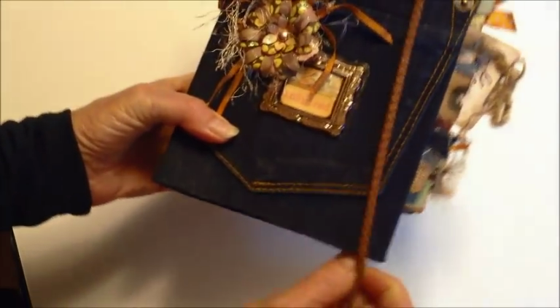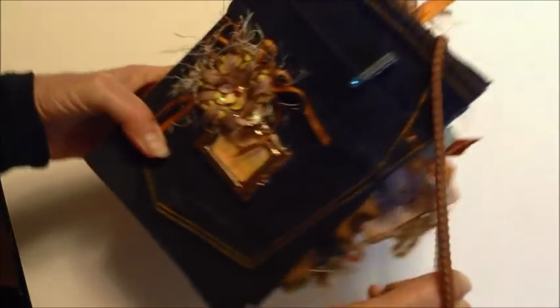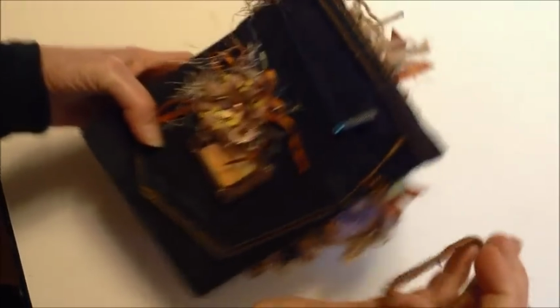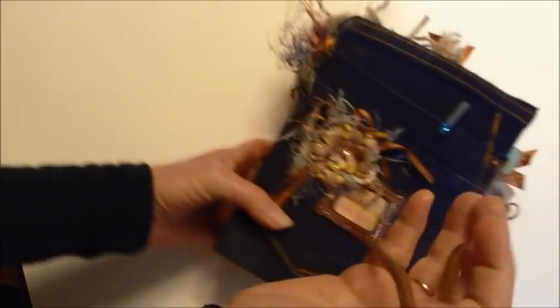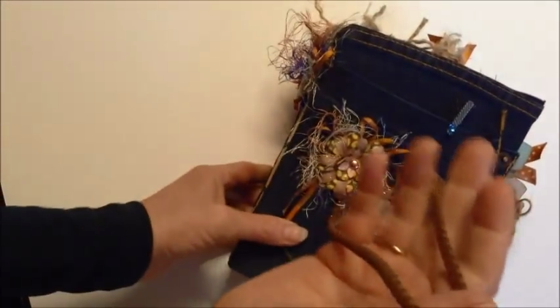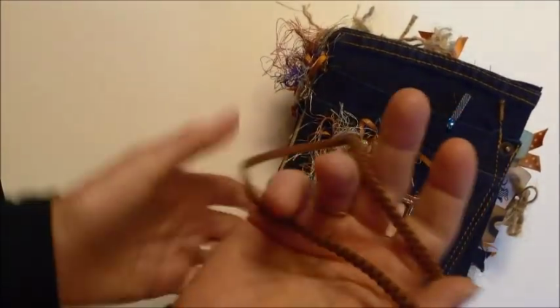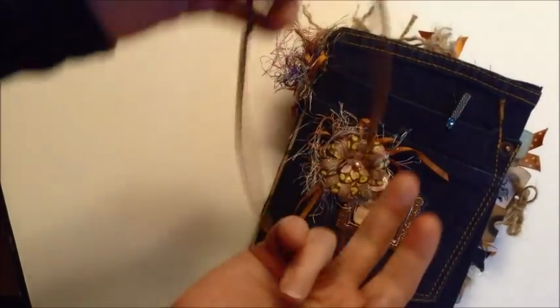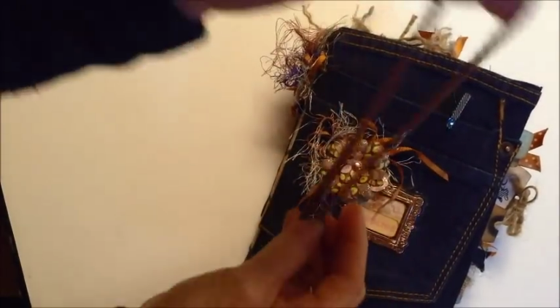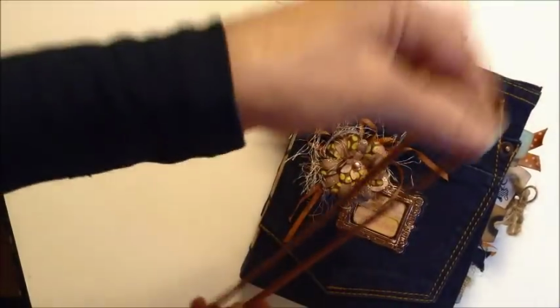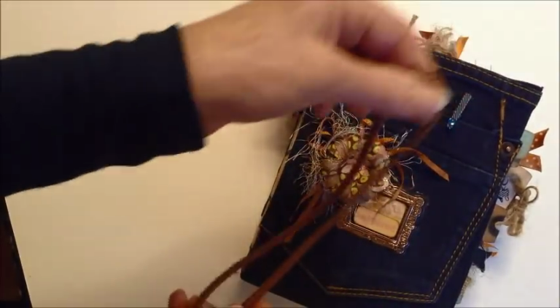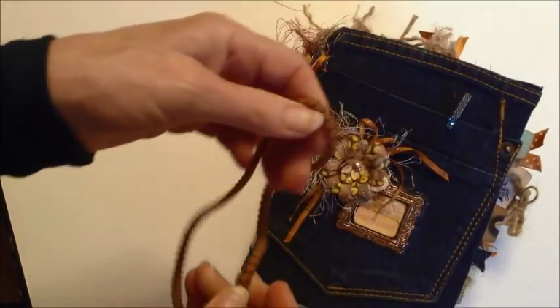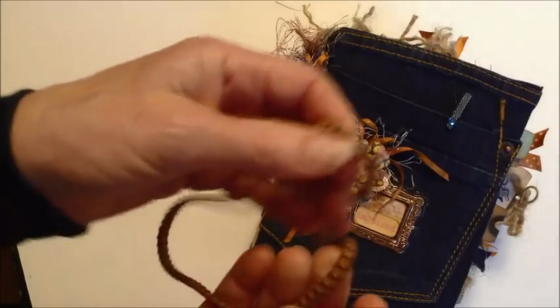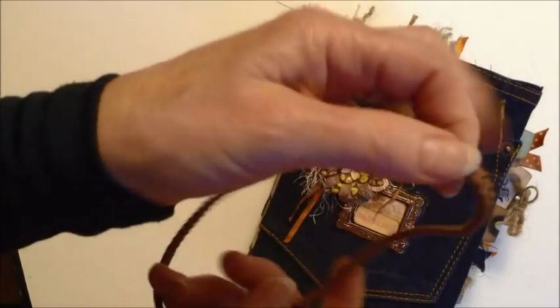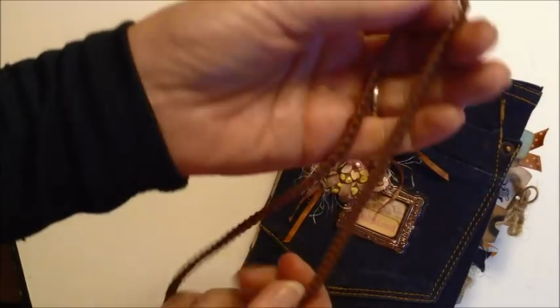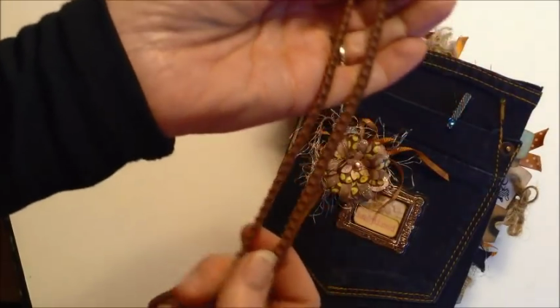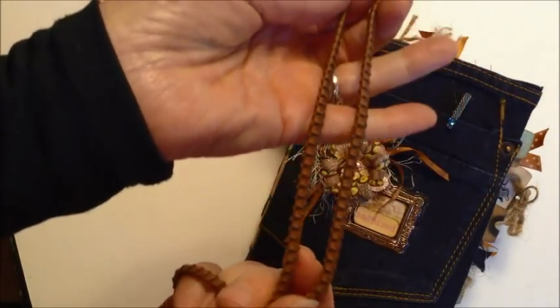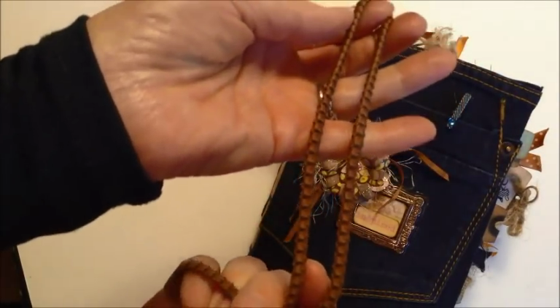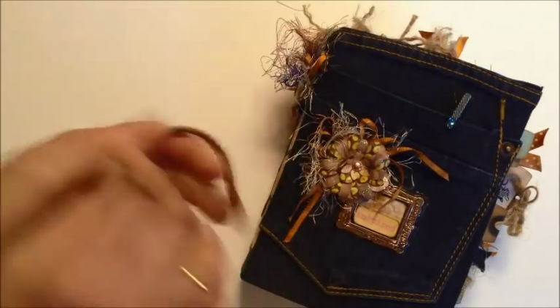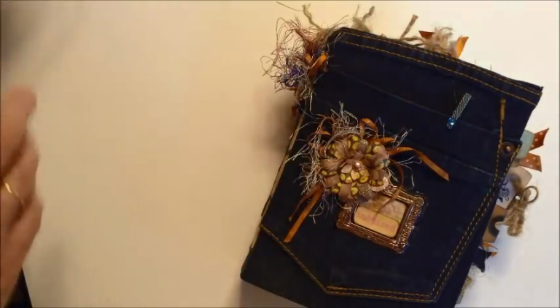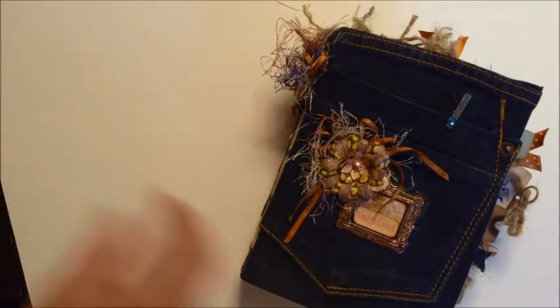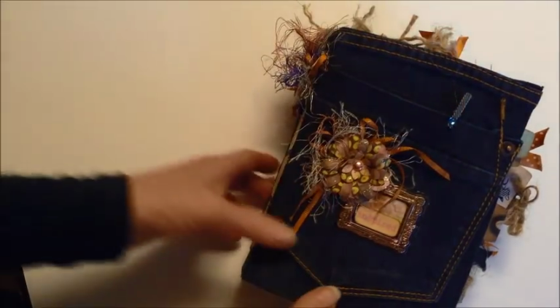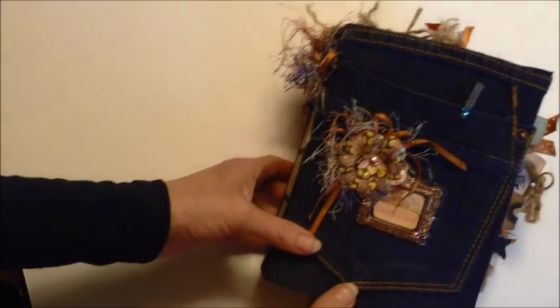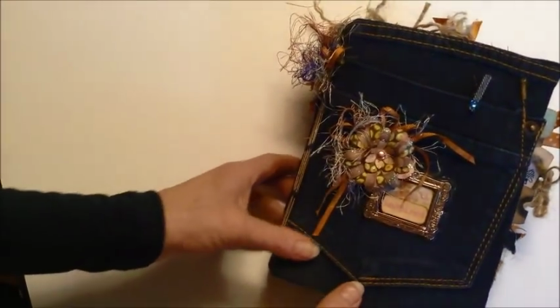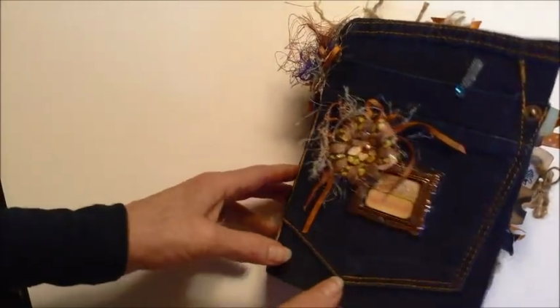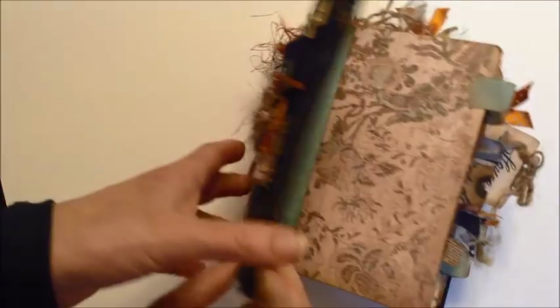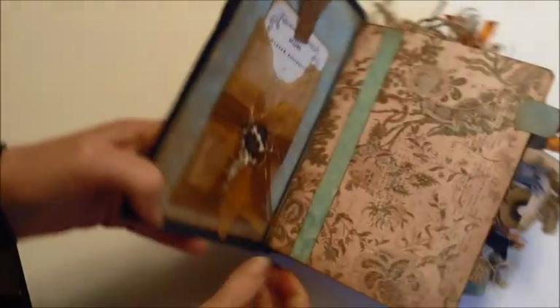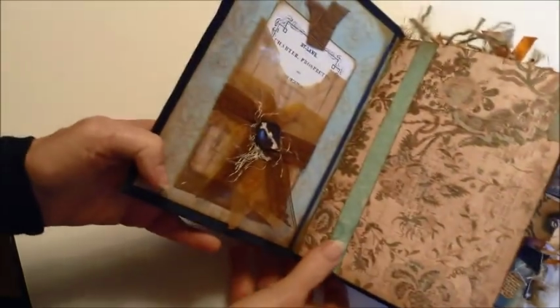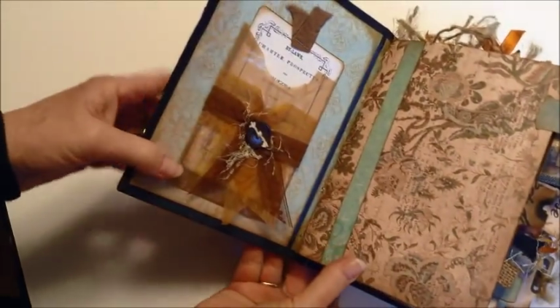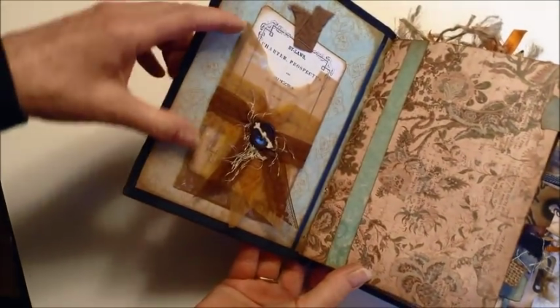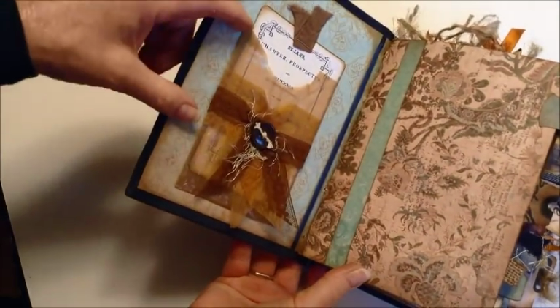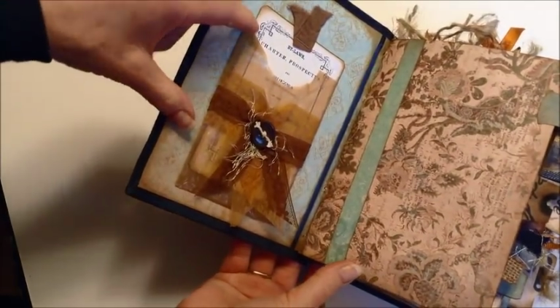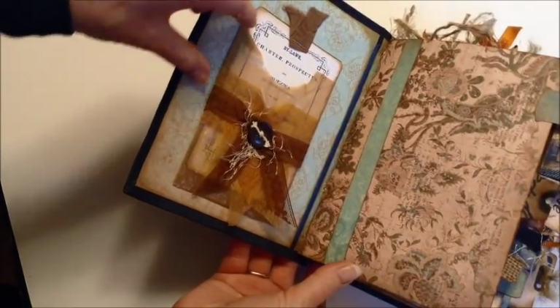It has a closure which is a headband closure, so it's kind of nice — it looks almost like leather, so I really like that. This is it inside. I like to have pockets in the covers.